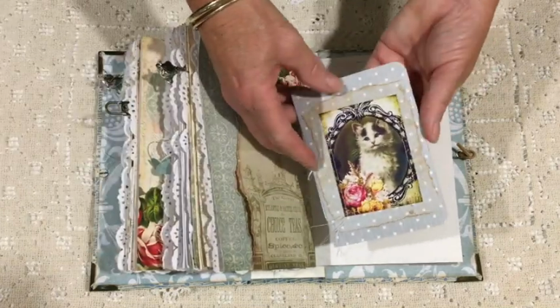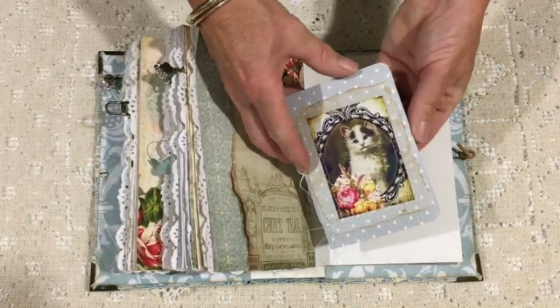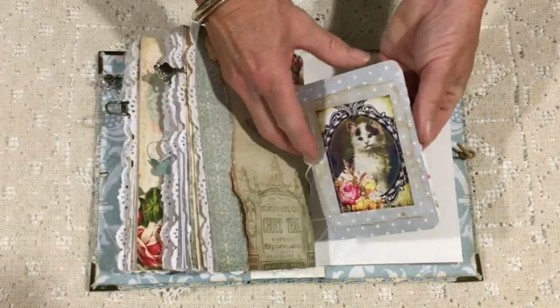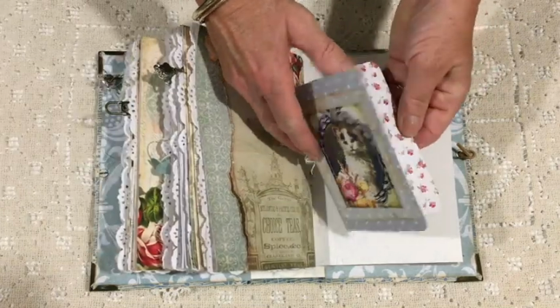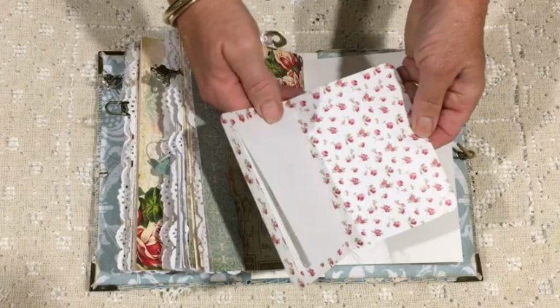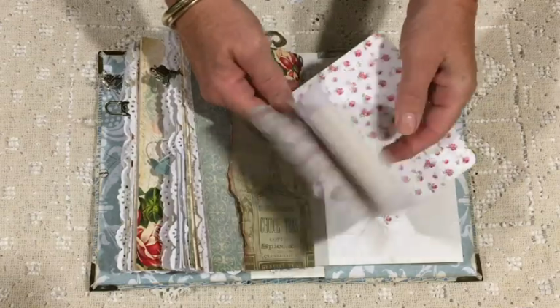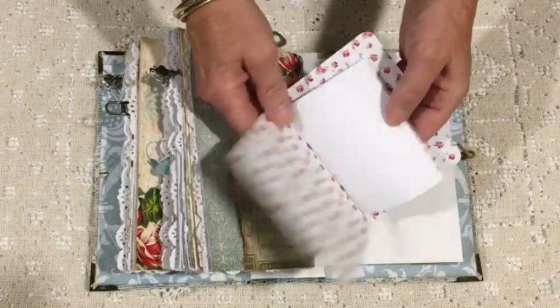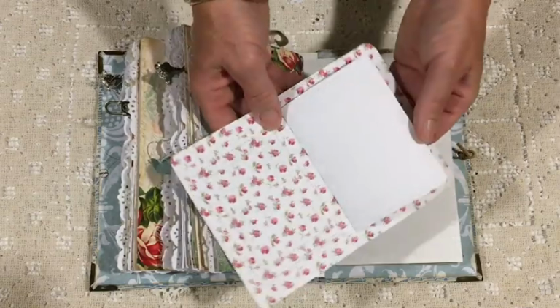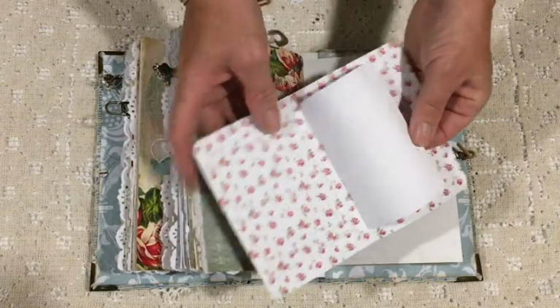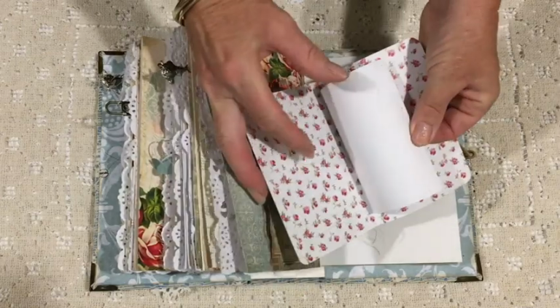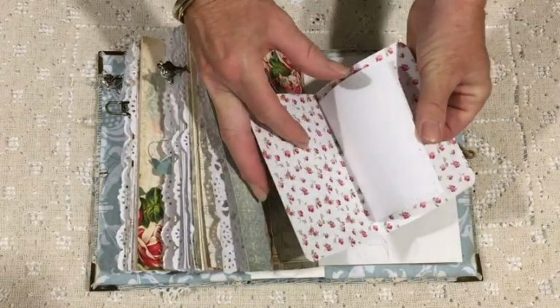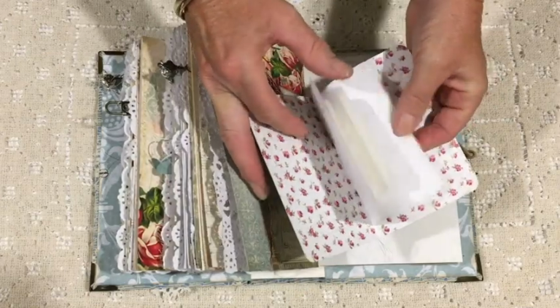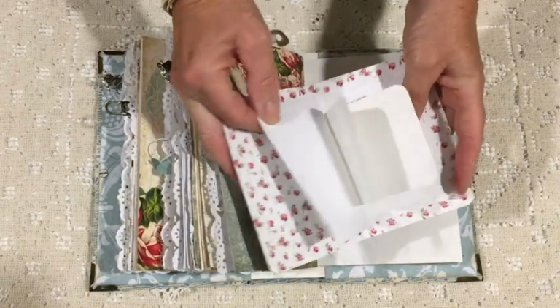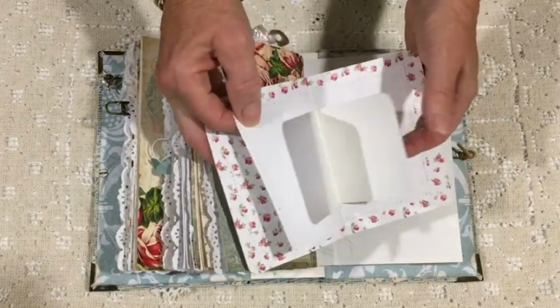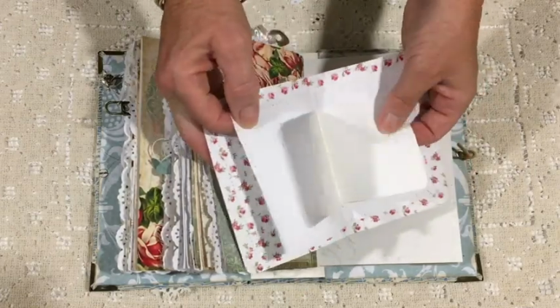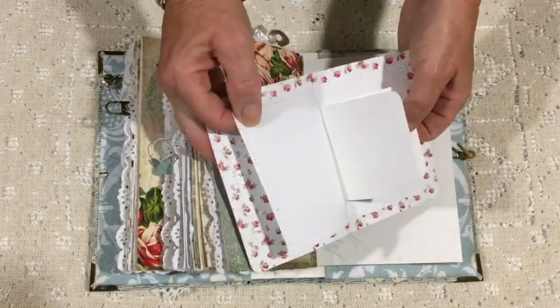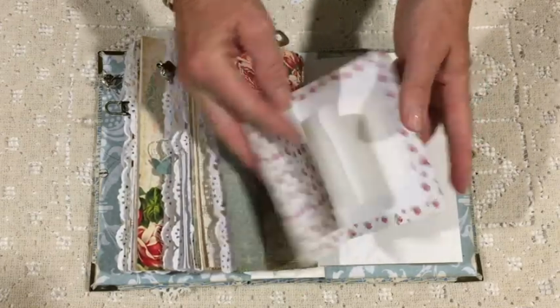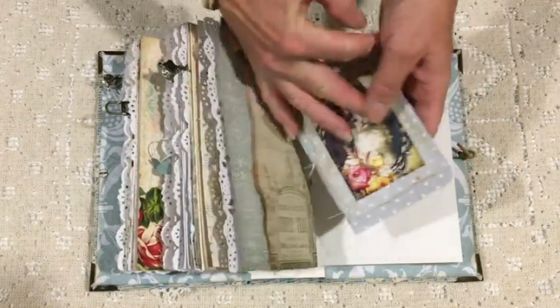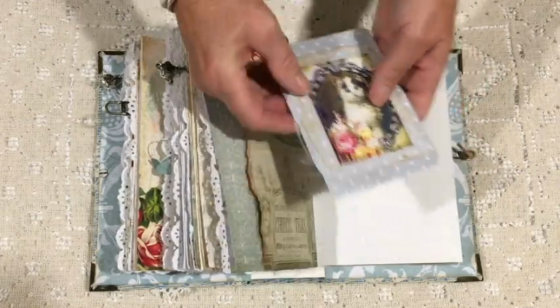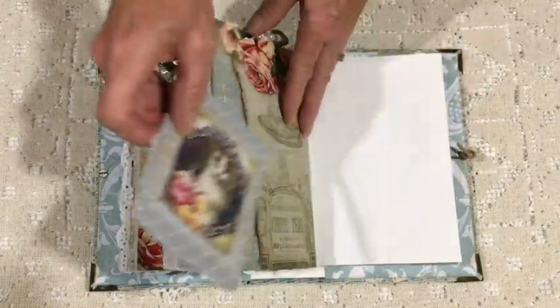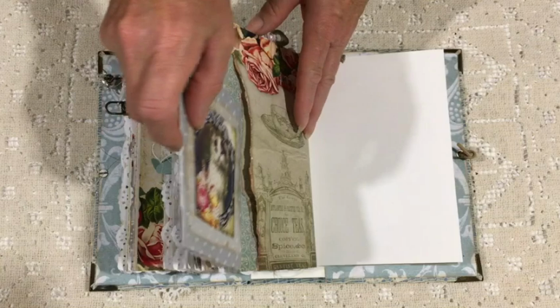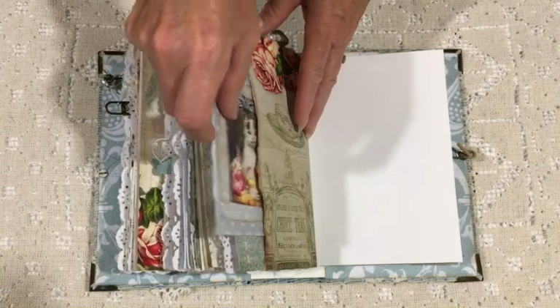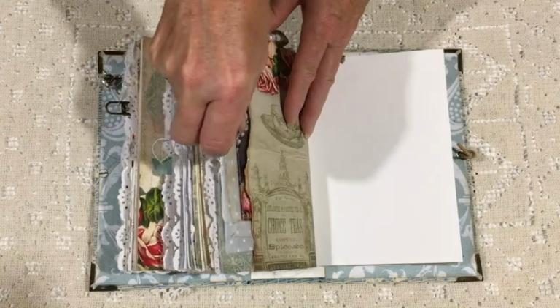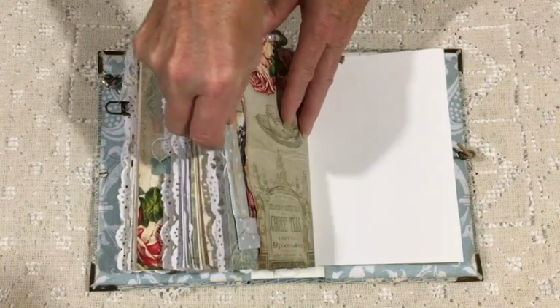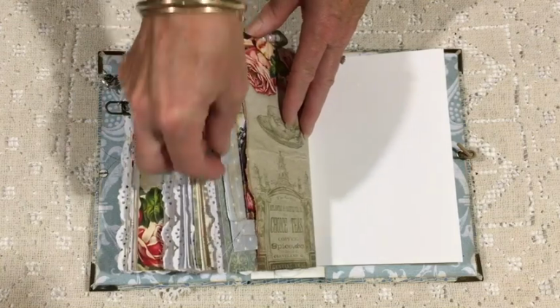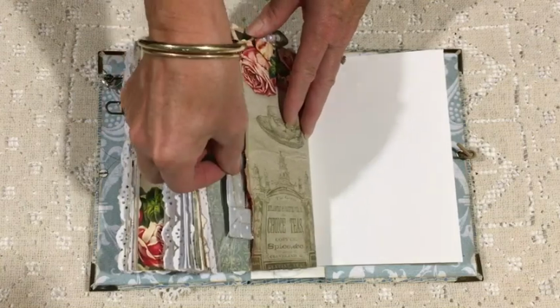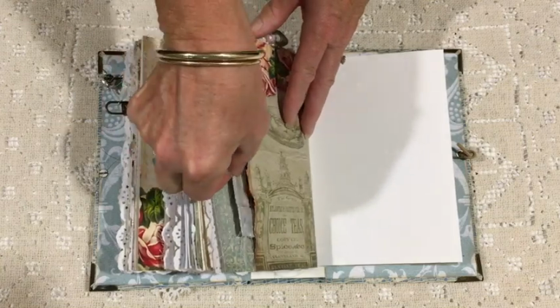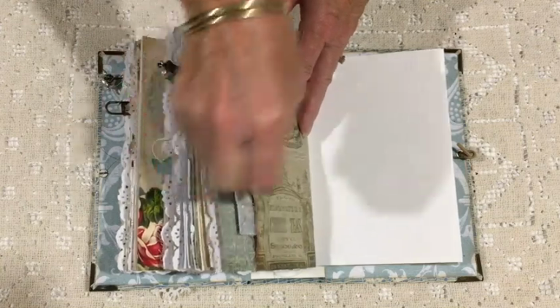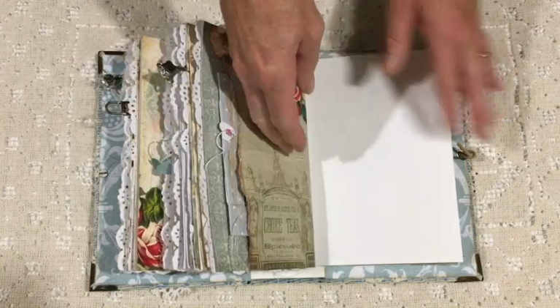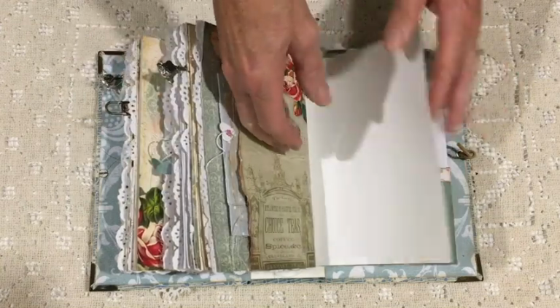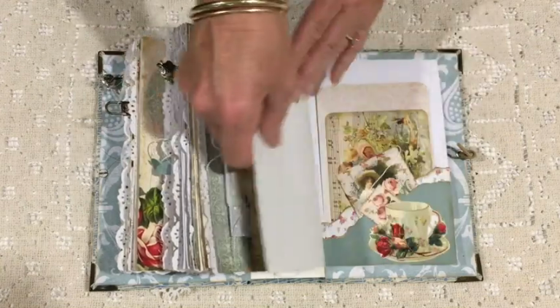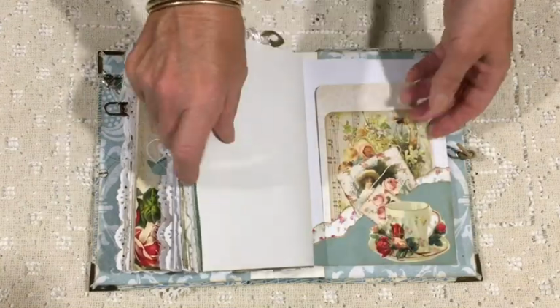The image on the front is from the same freebie page as the earlier image I mentioned — I just thought it went with the kit.